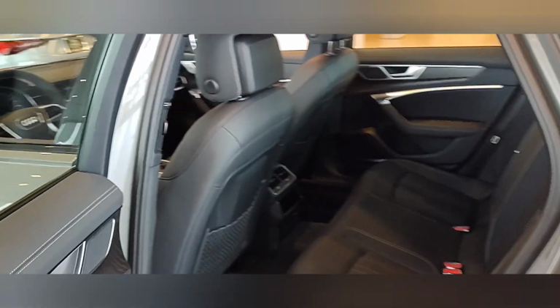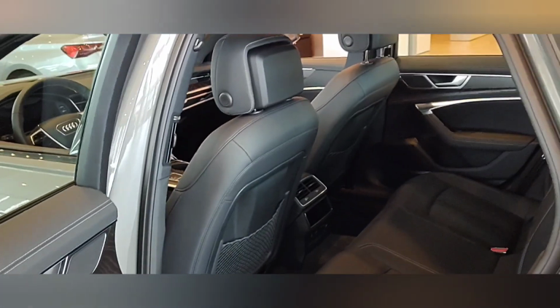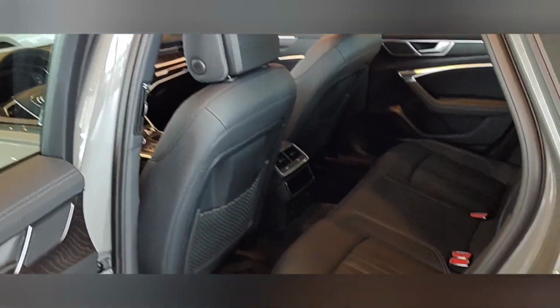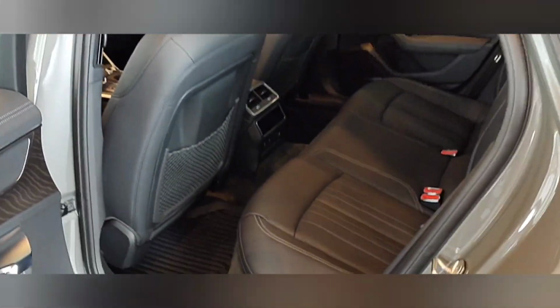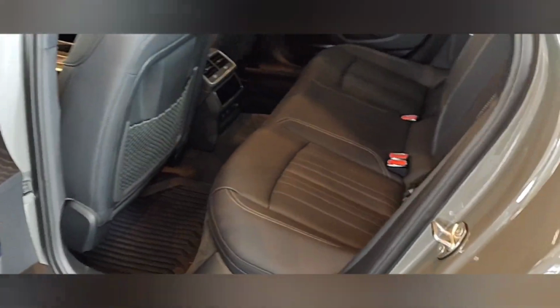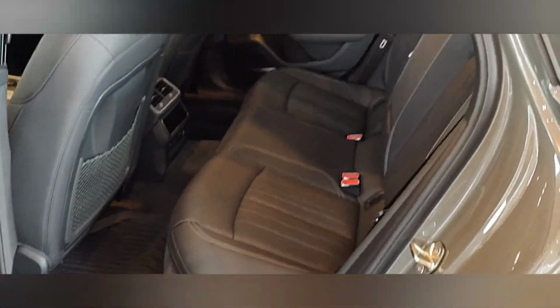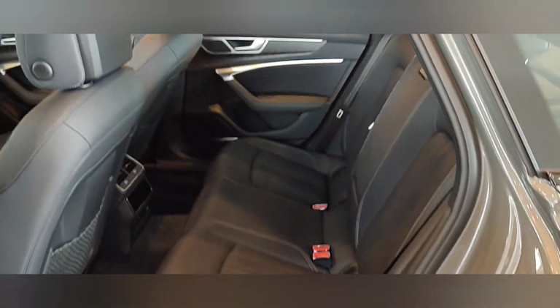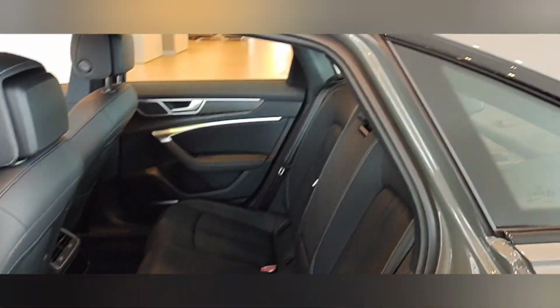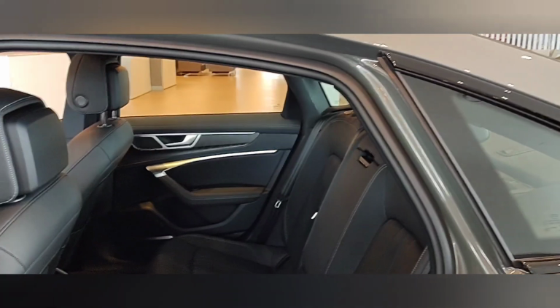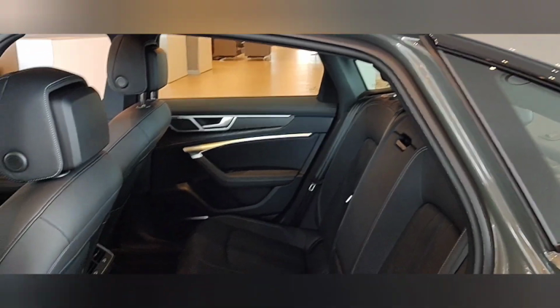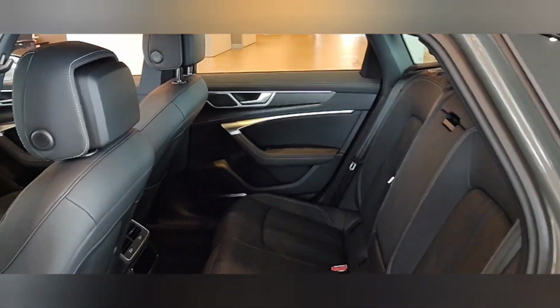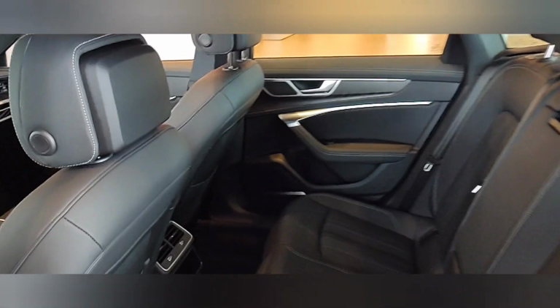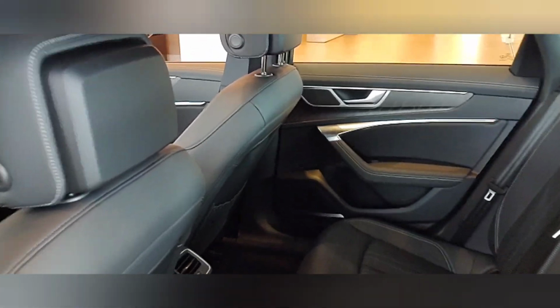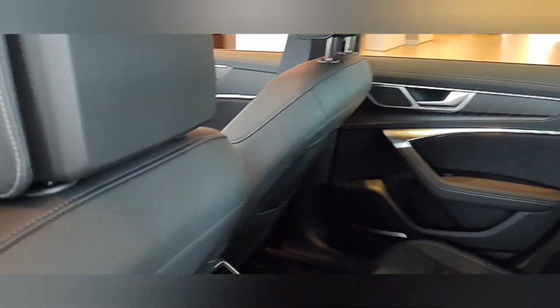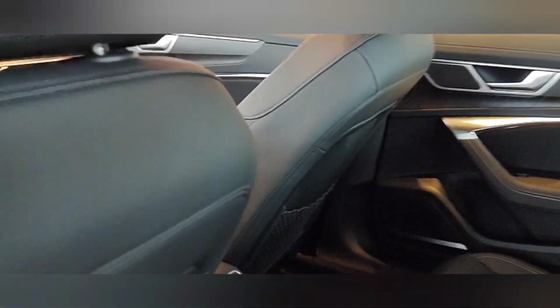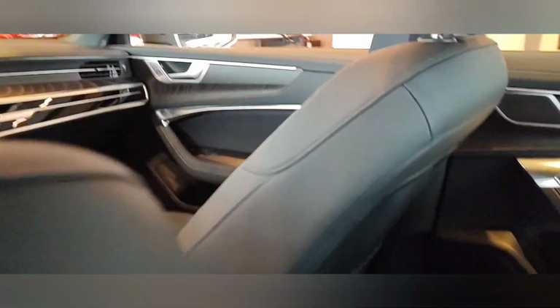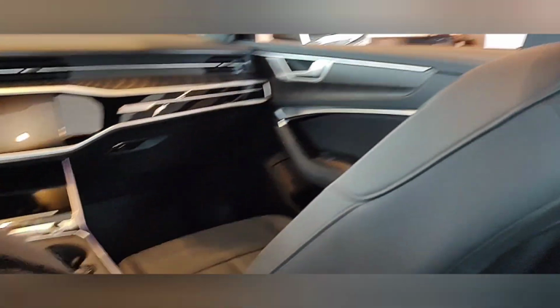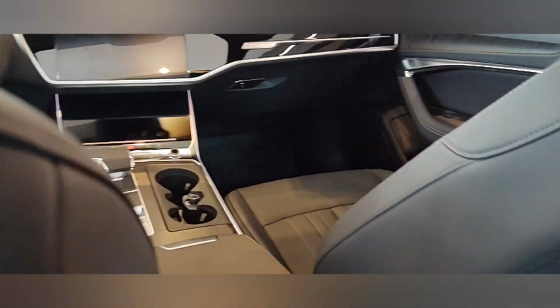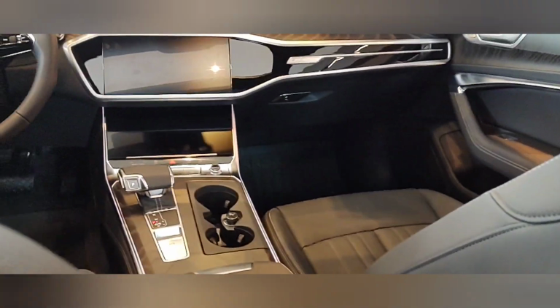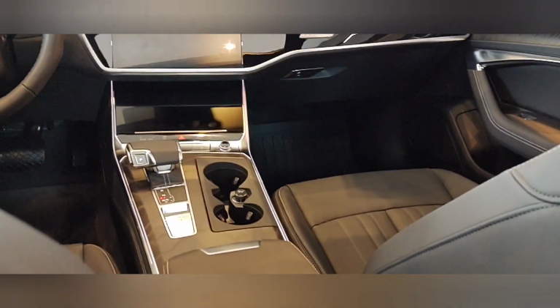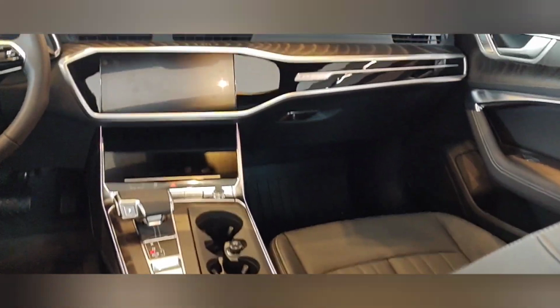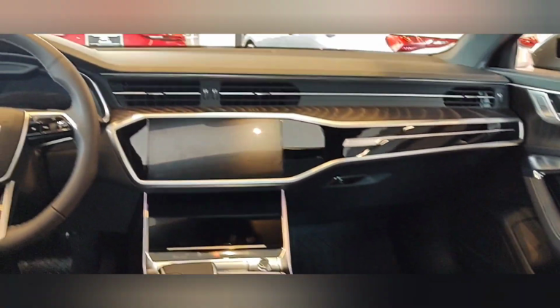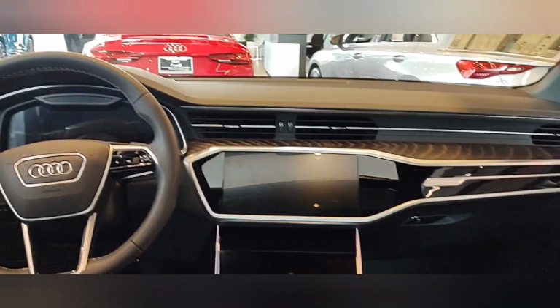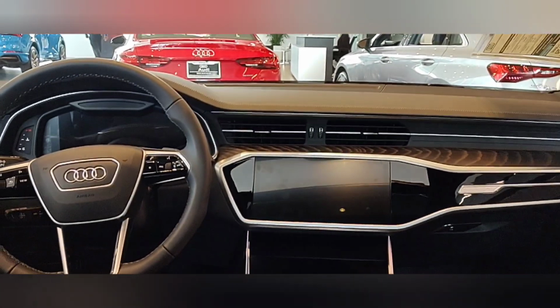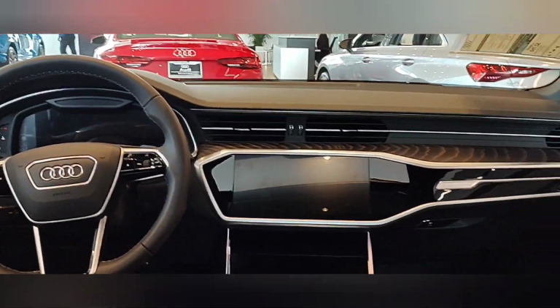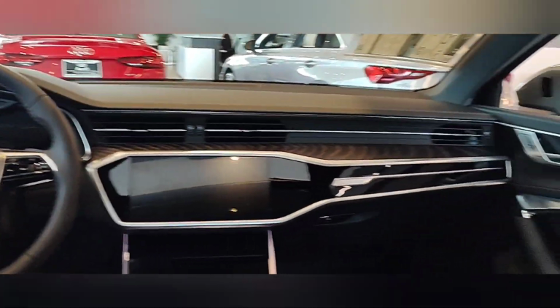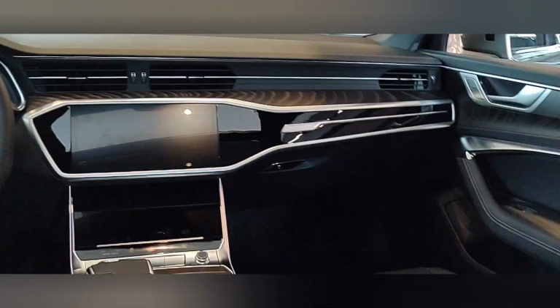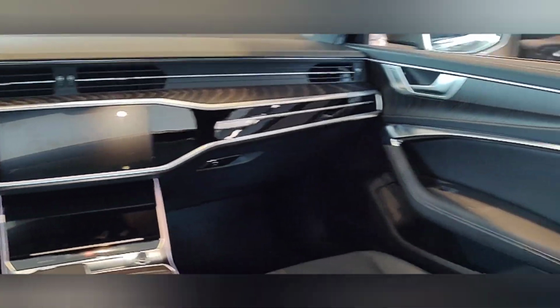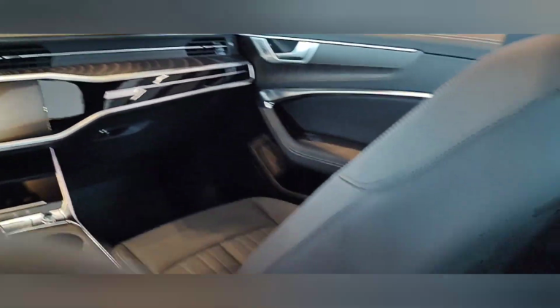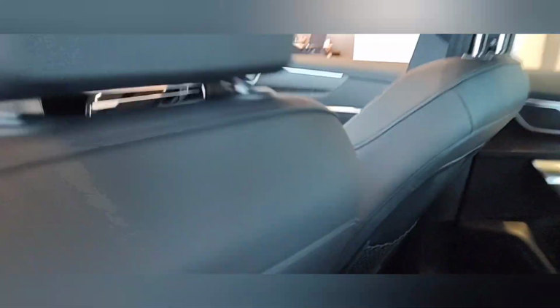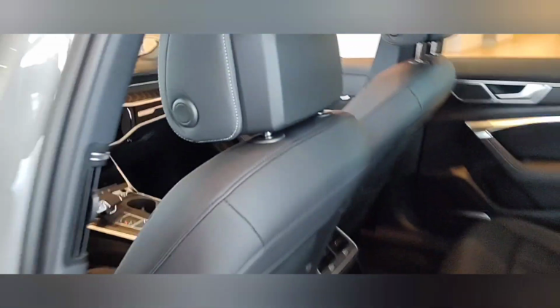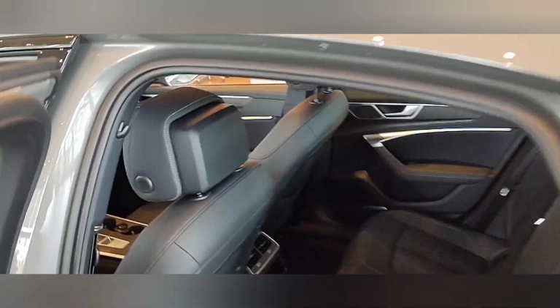This one does come with the executive package, which includes four-zone climate control. It's a beautiful vehicle.